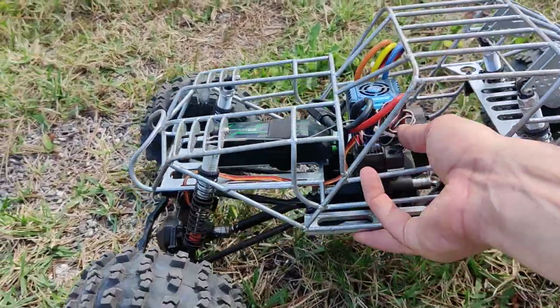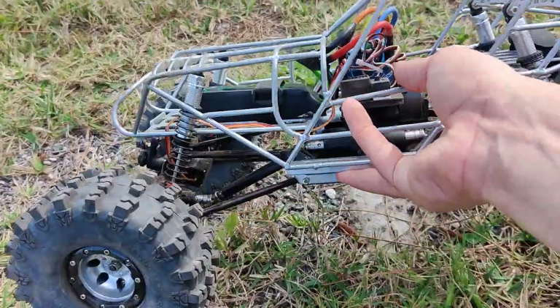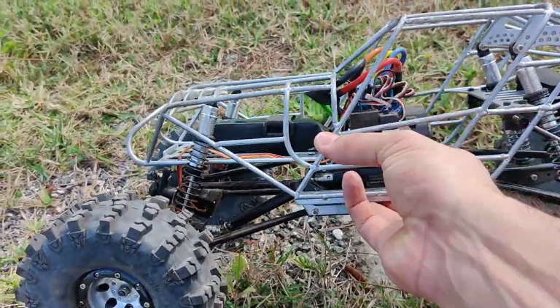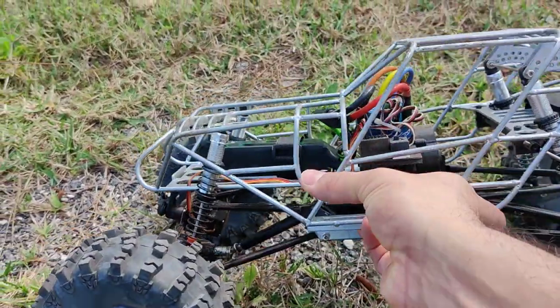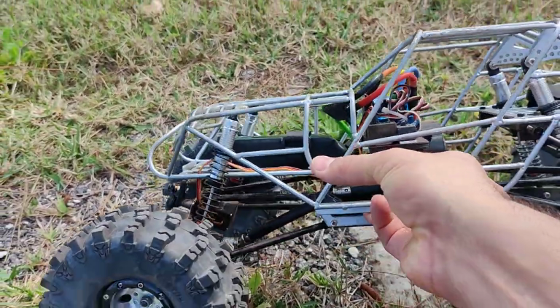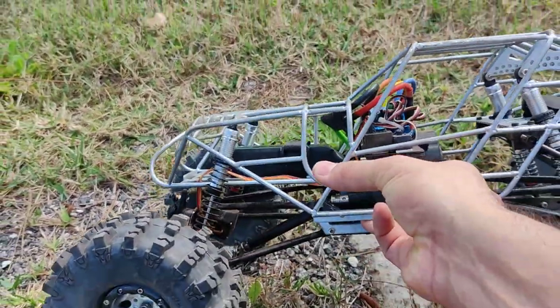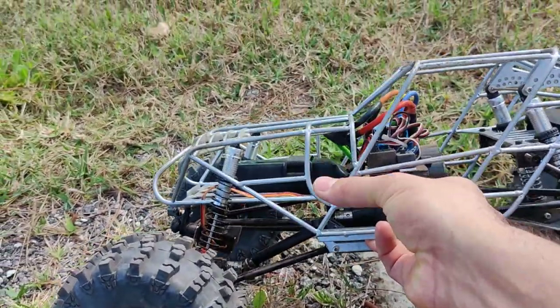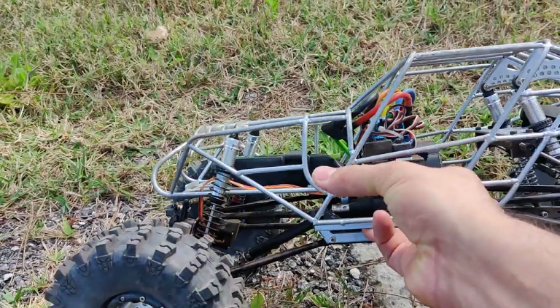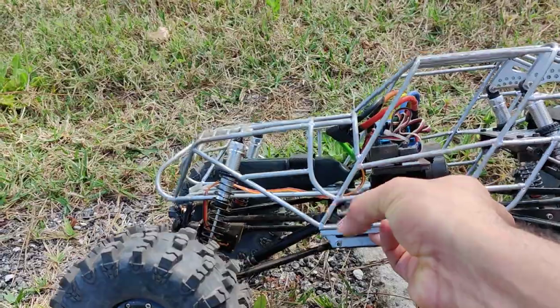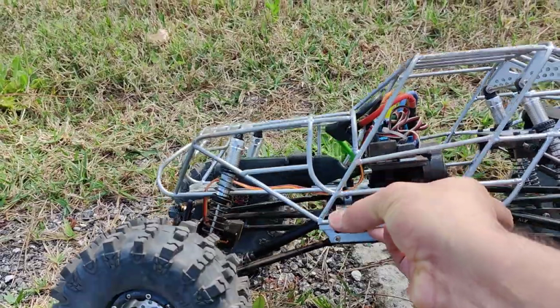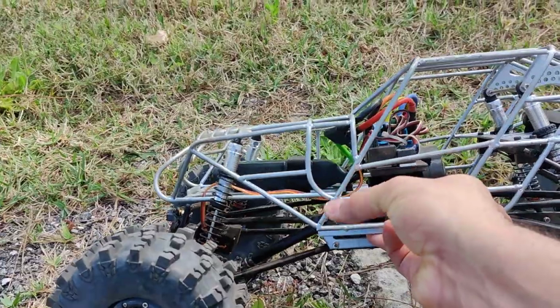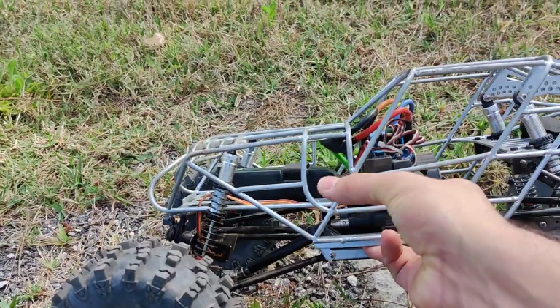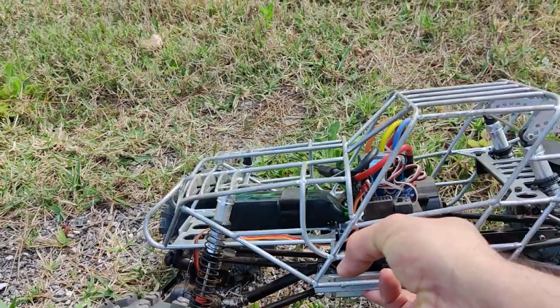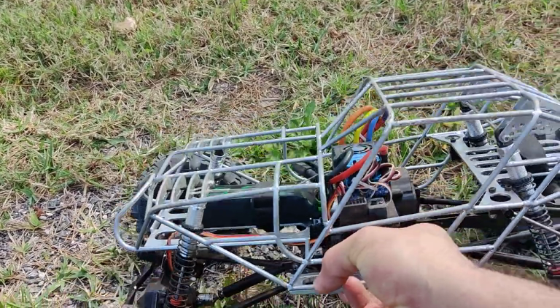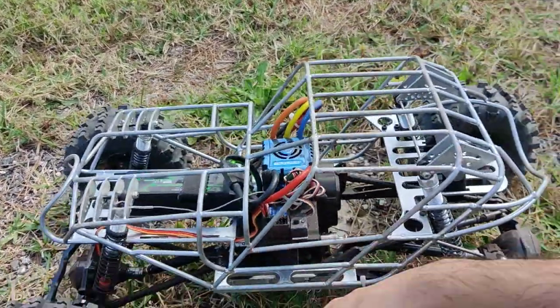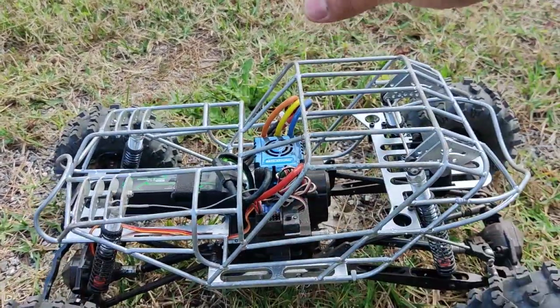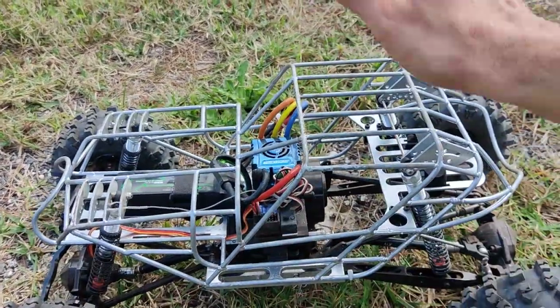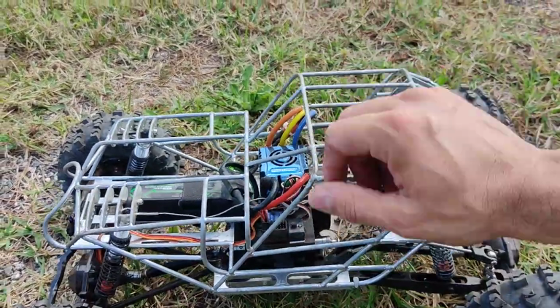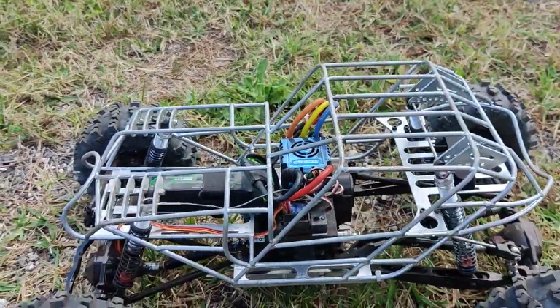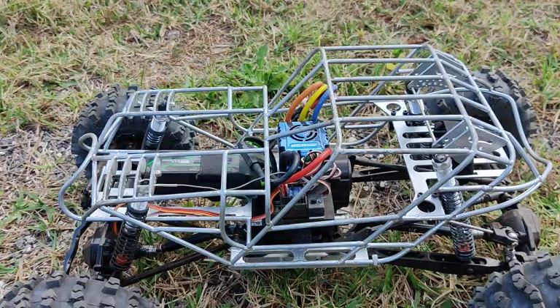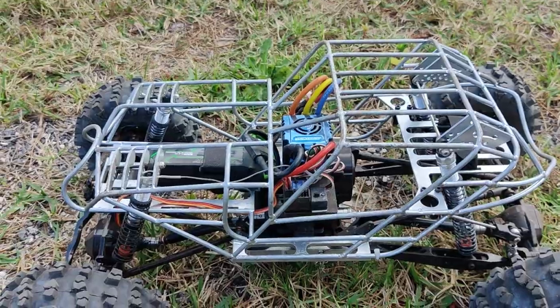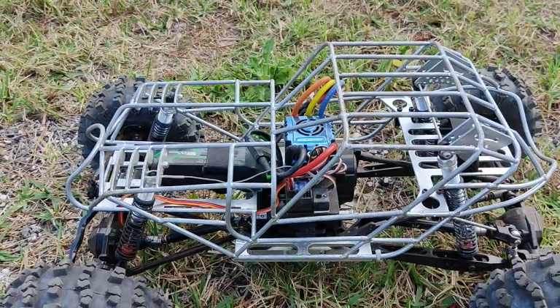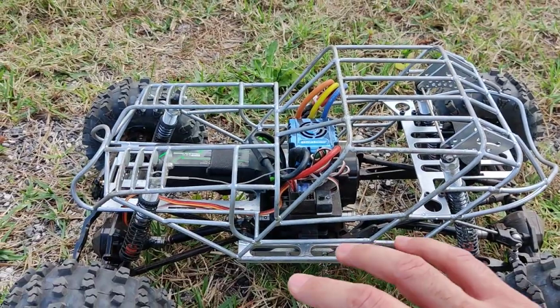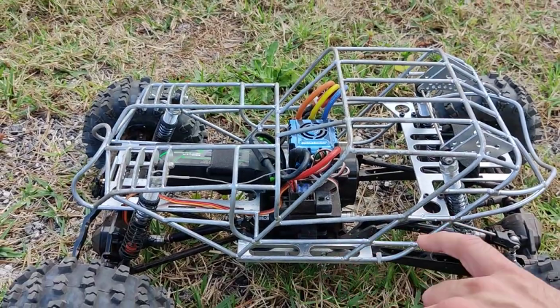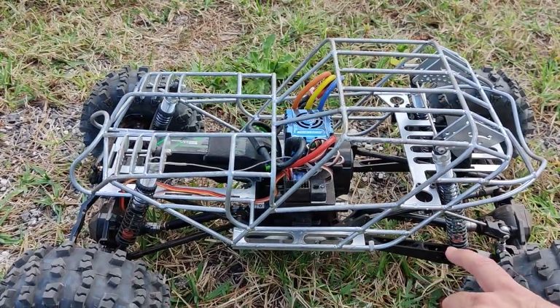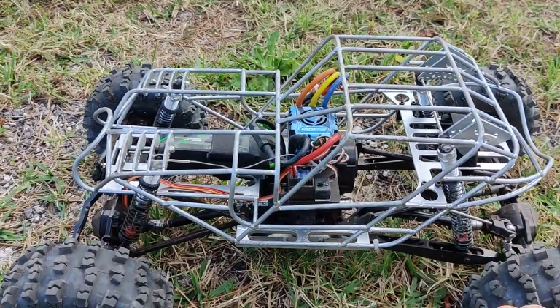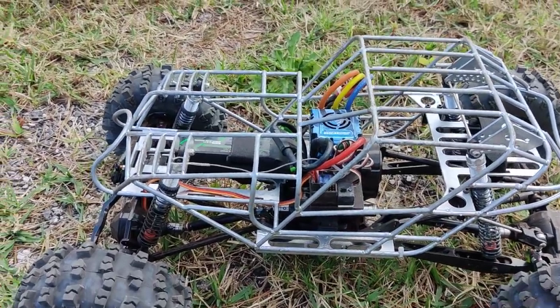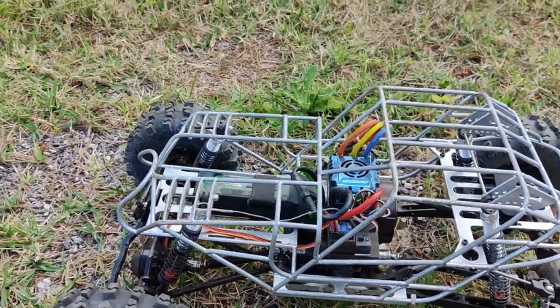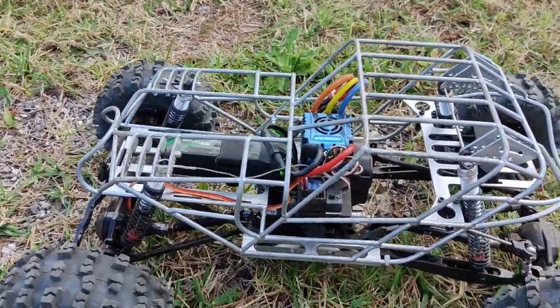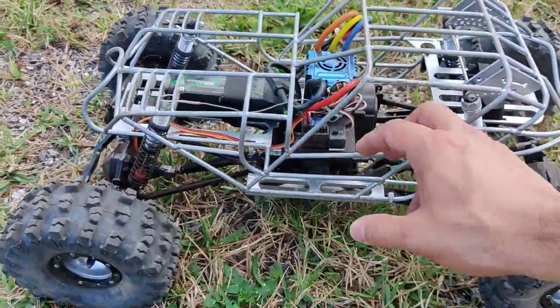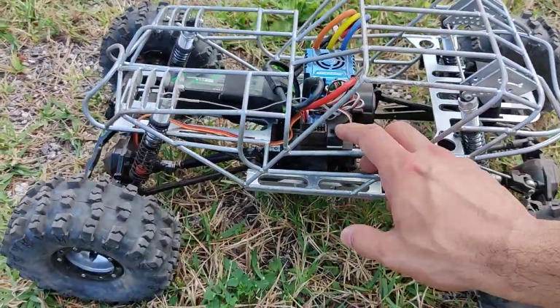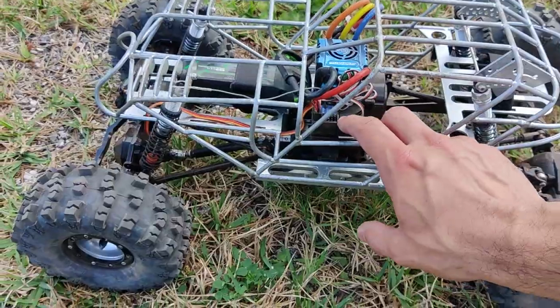The battery tray is the same height as the stock battery tray, so you're not gonna lose any range on that one either. And that's pretty much it on this one. Let's go ahead and get it turned on and see what we can do.